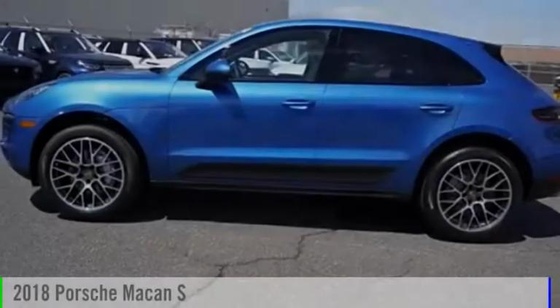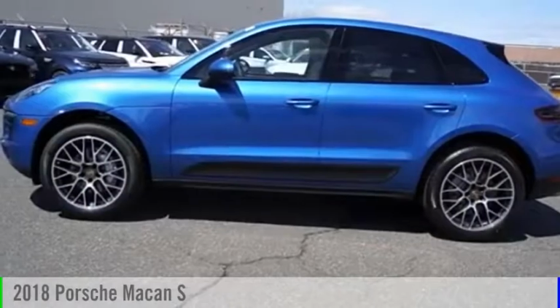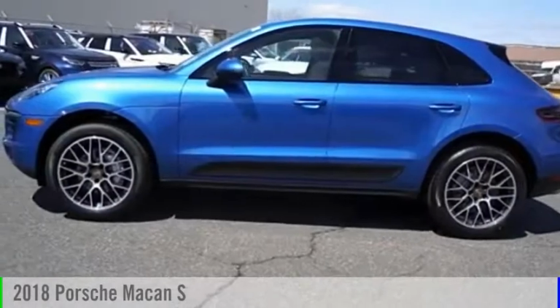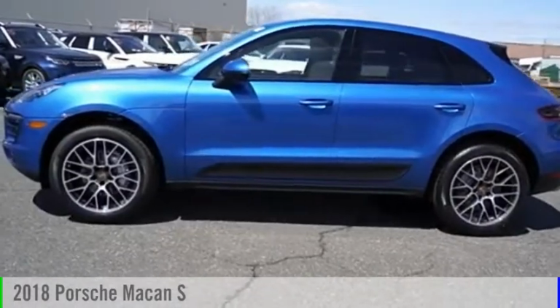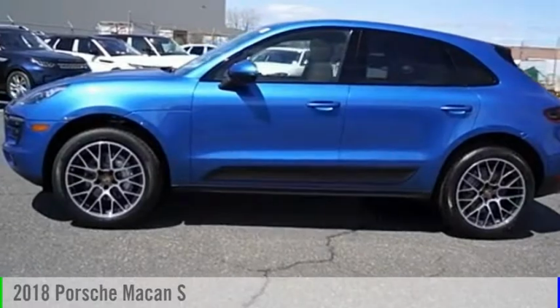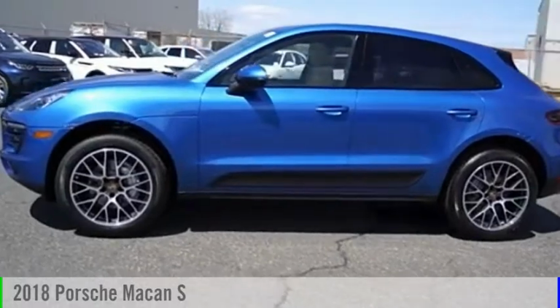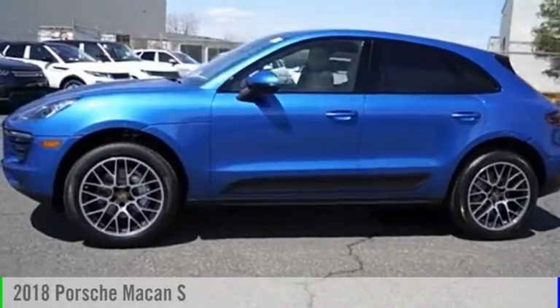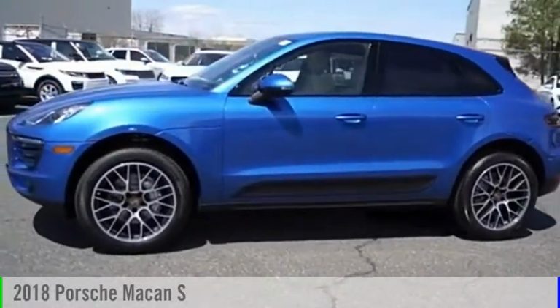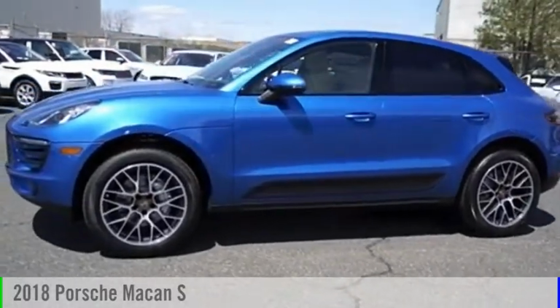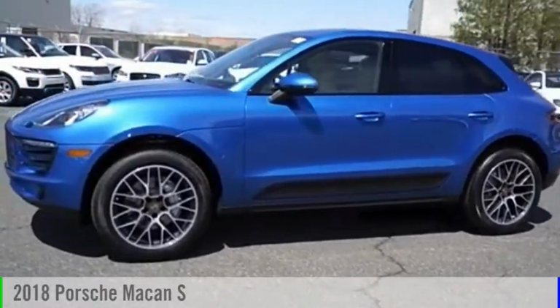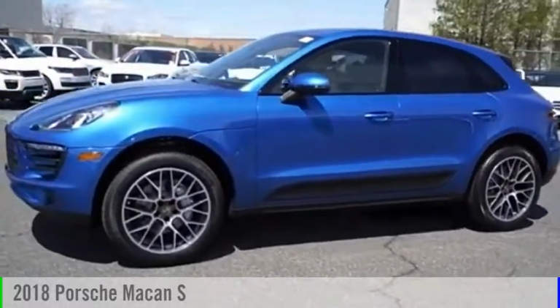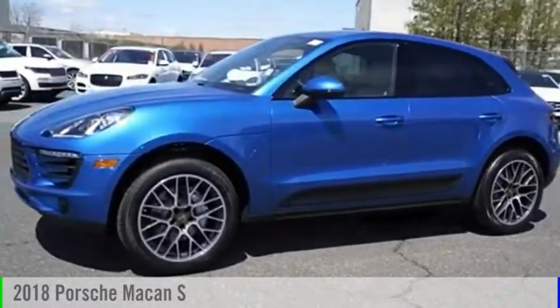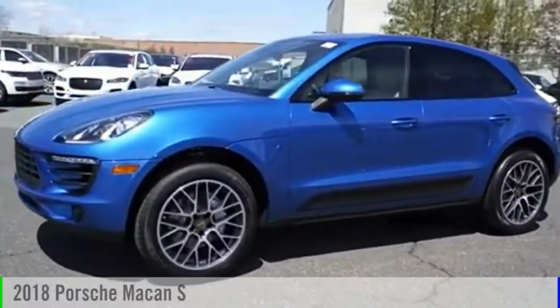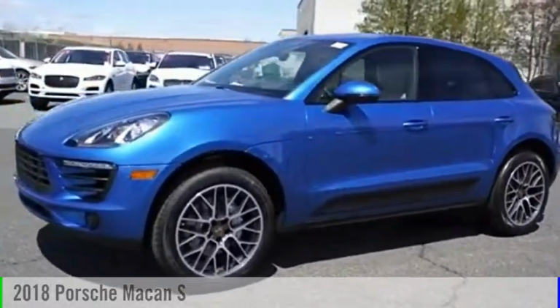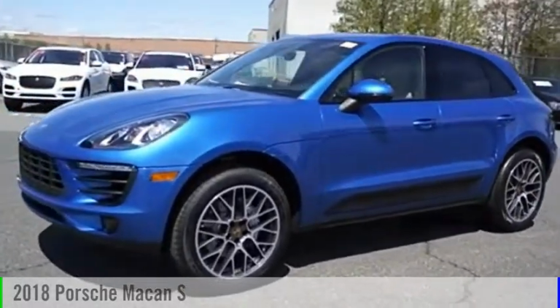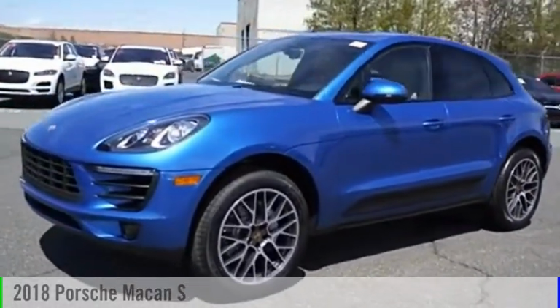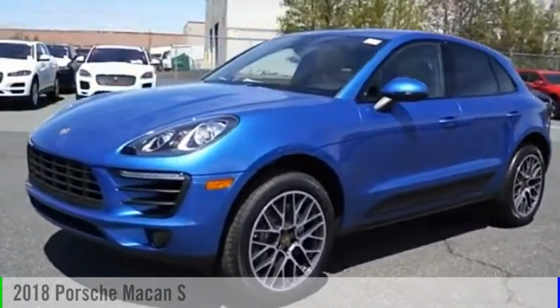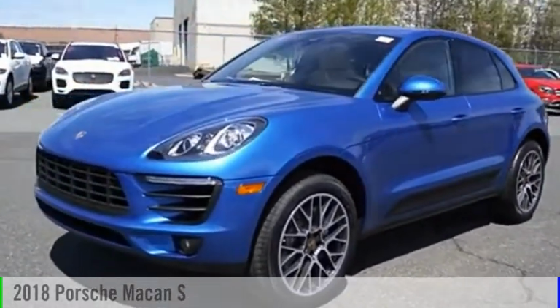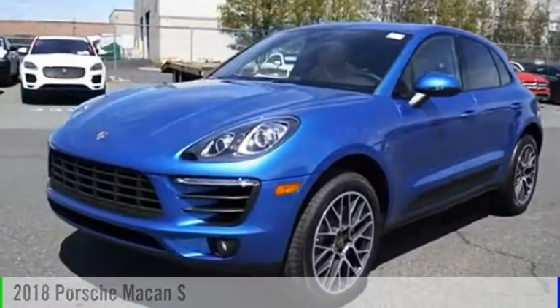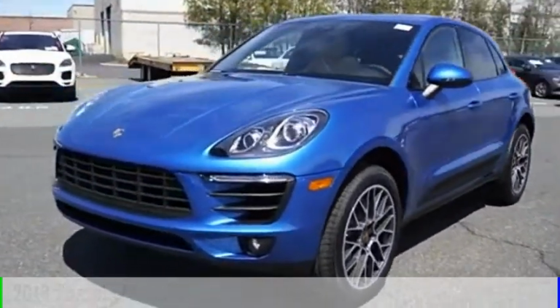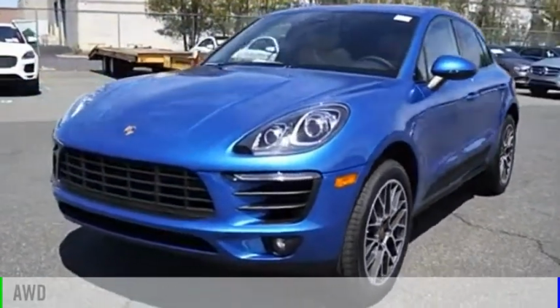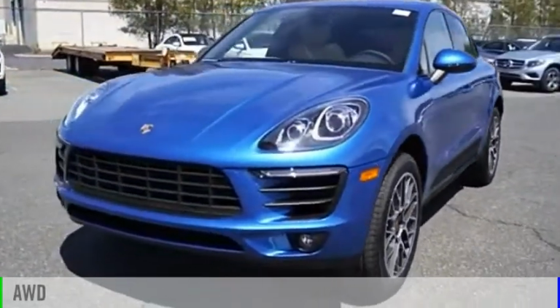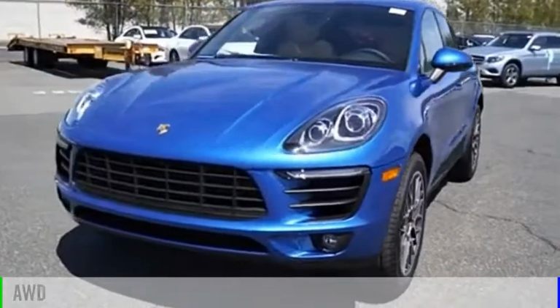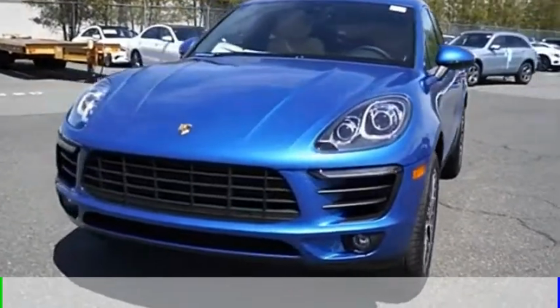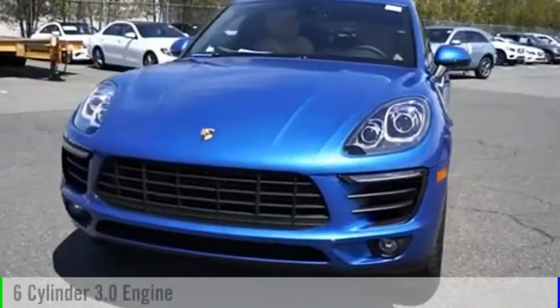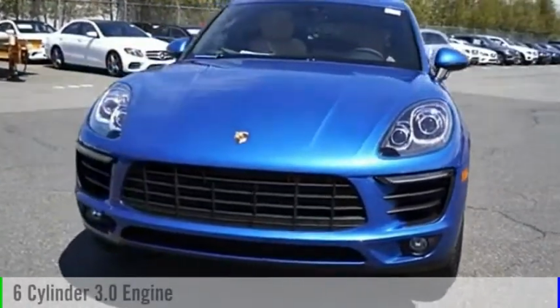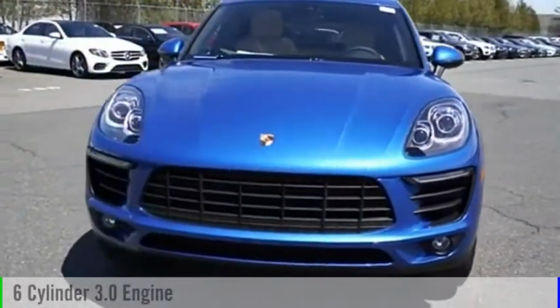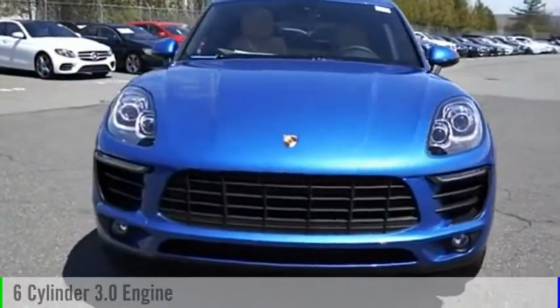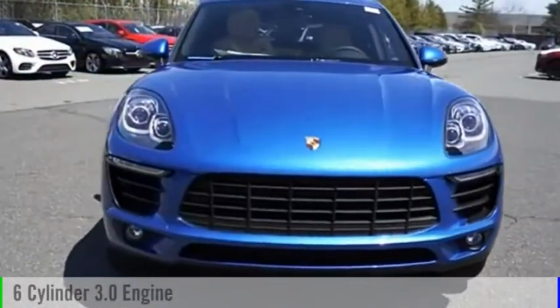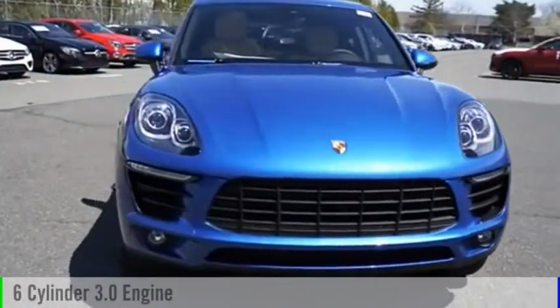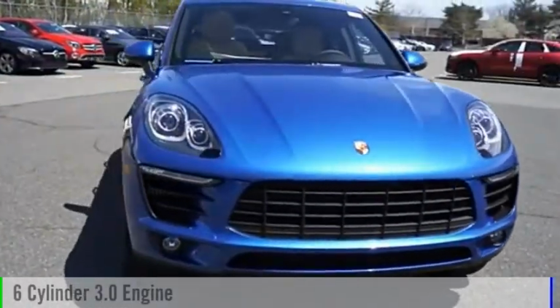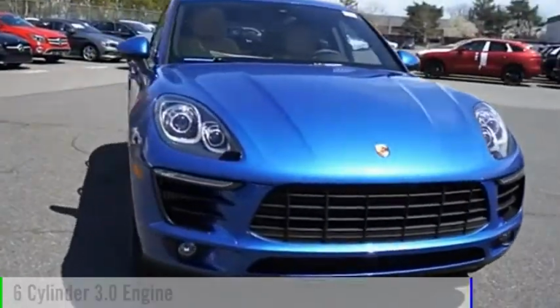Stop by and take a look at the 2018 Macan. This vehicle is powered by an all-wheel drive, six-cylinder, 3.0-liter engine.